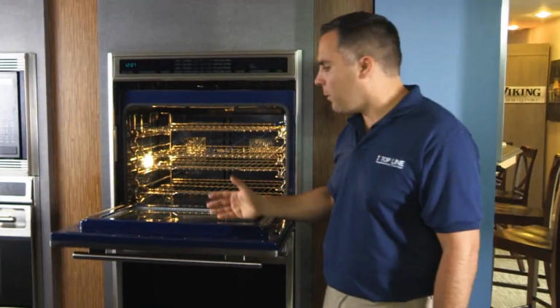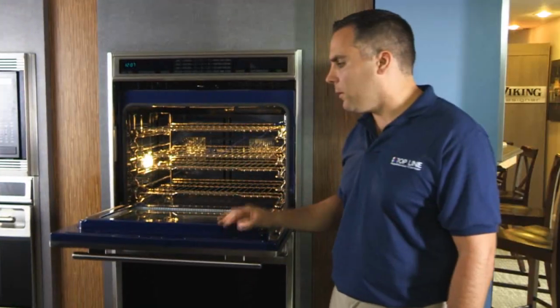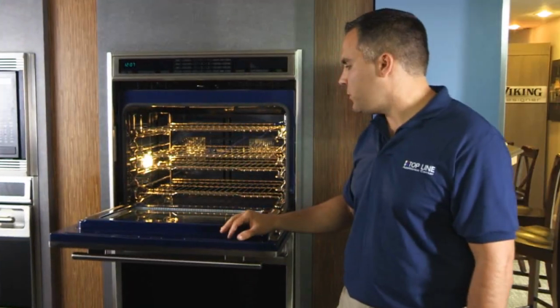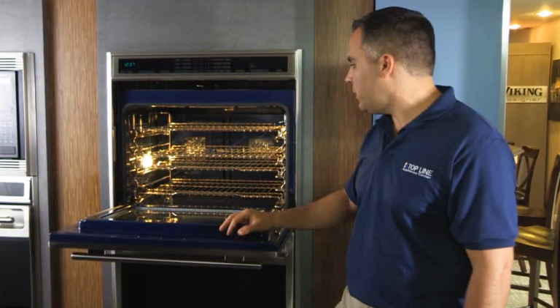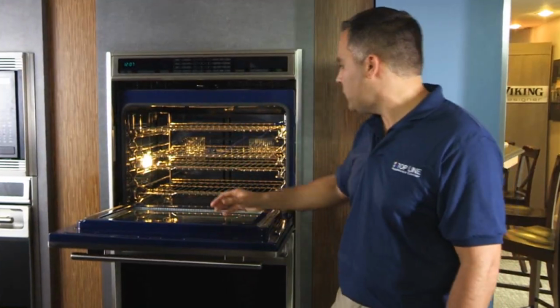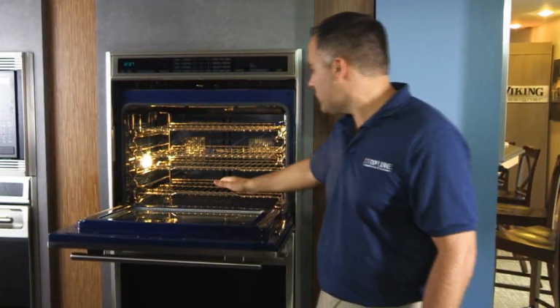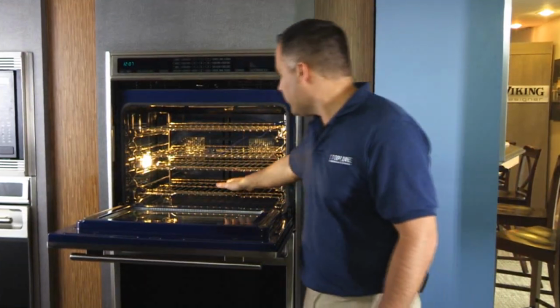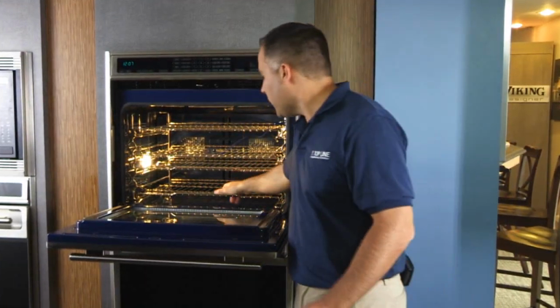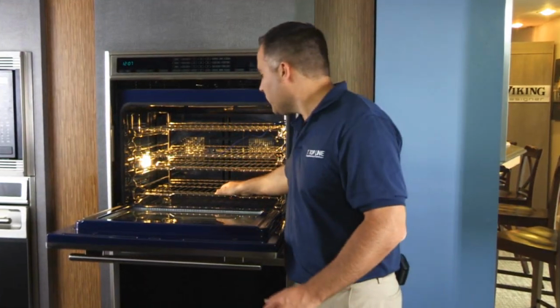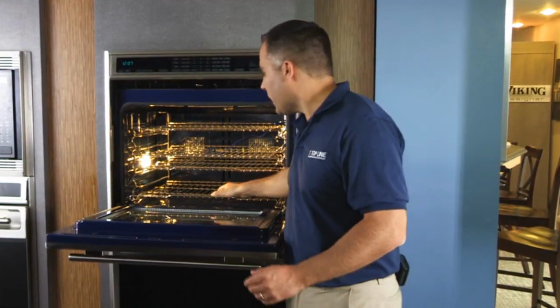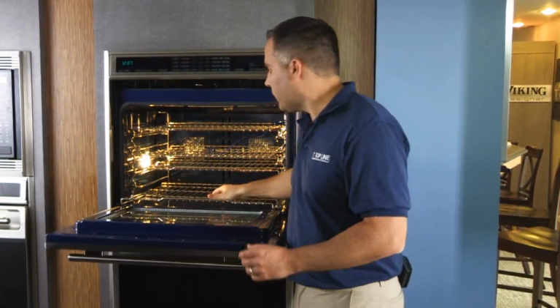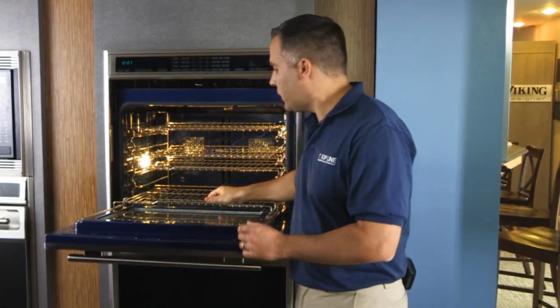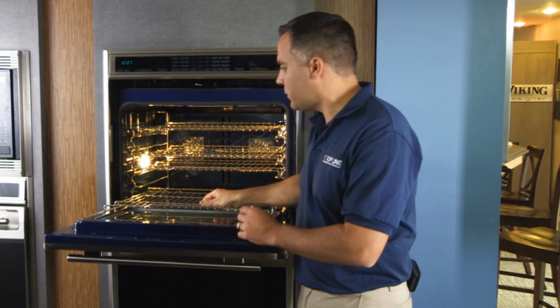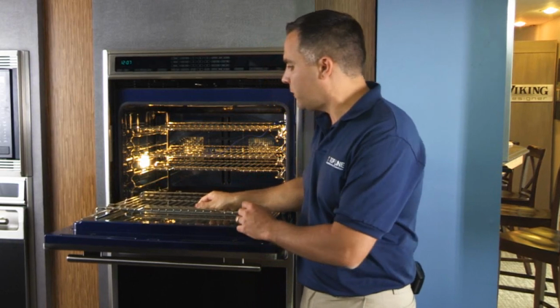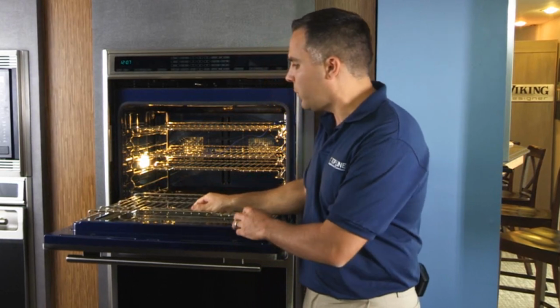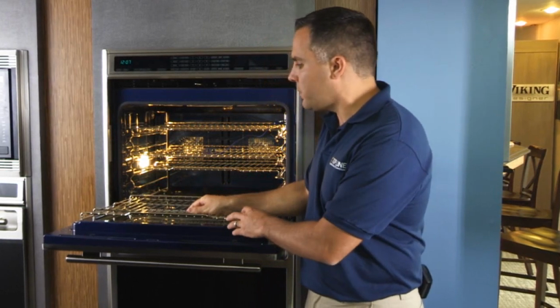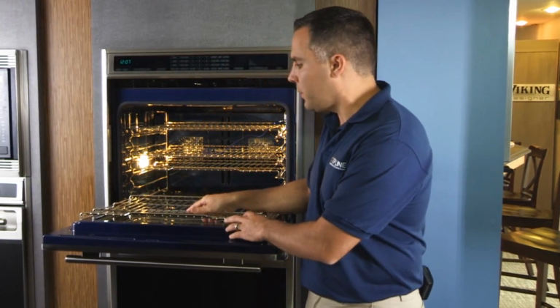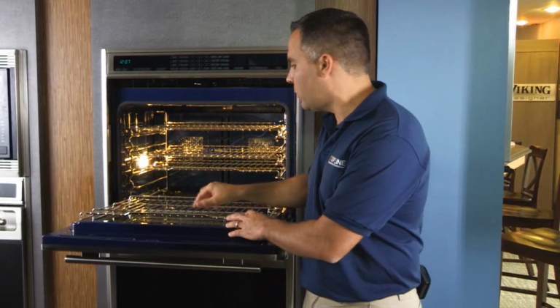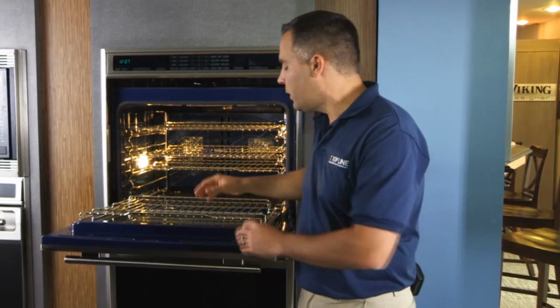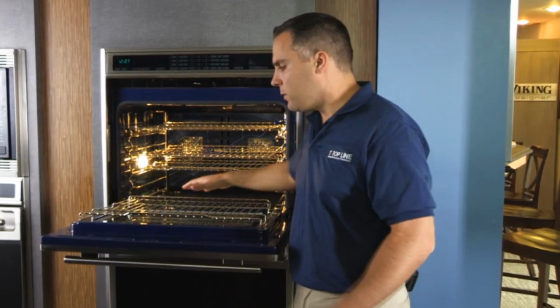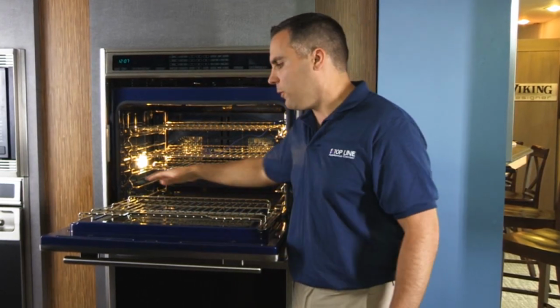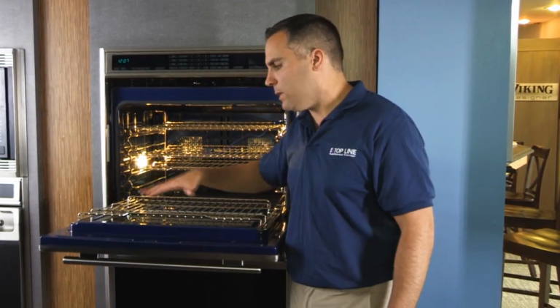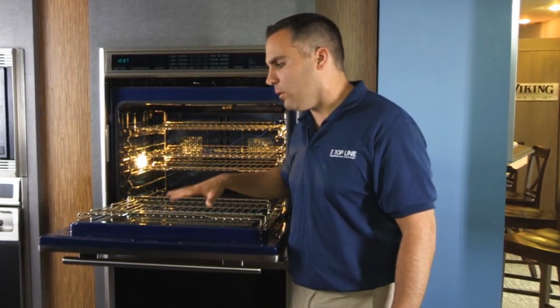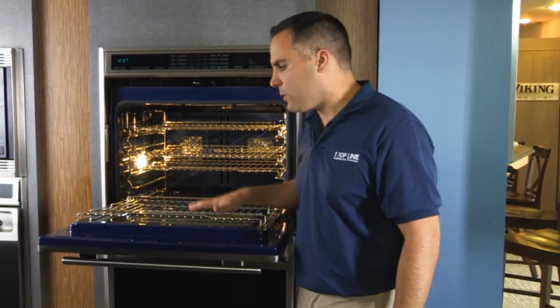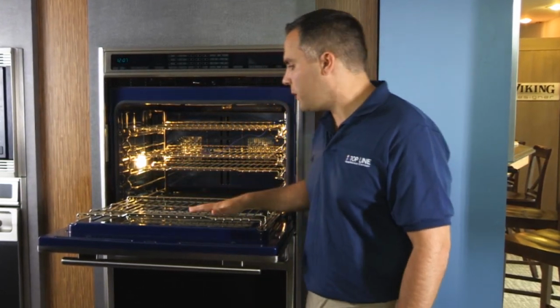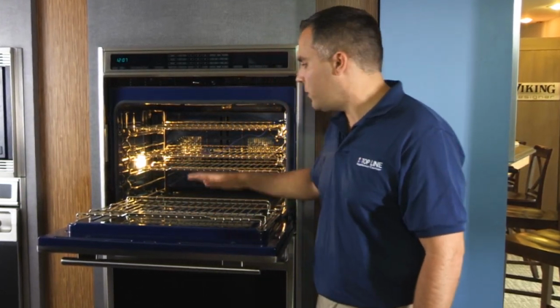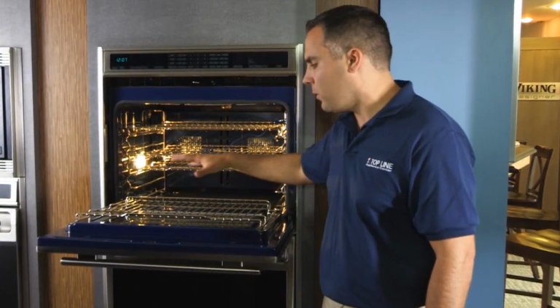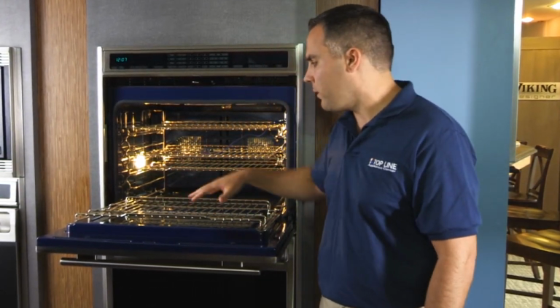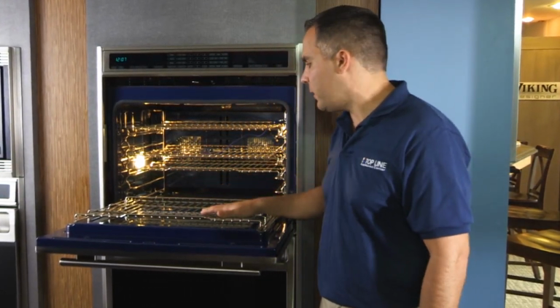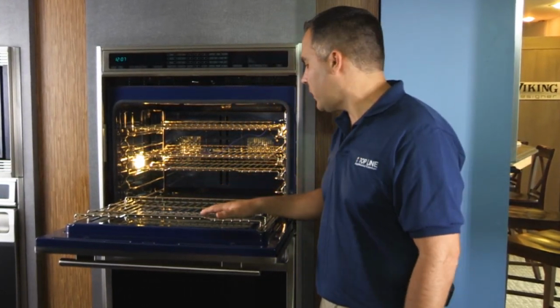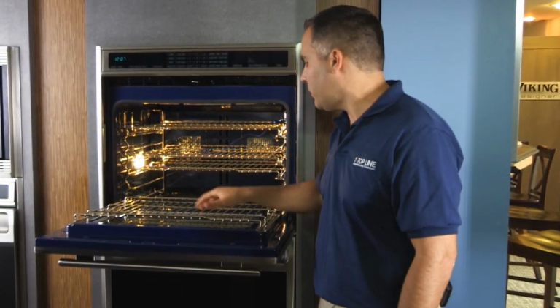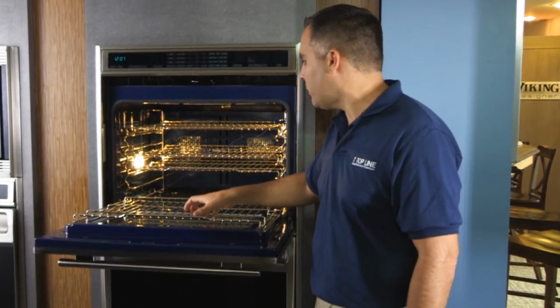Another nice unique feature is that this bottom rack can actually come right on top of the door, so if you're basting a large turkey you could go right around it without any problem.